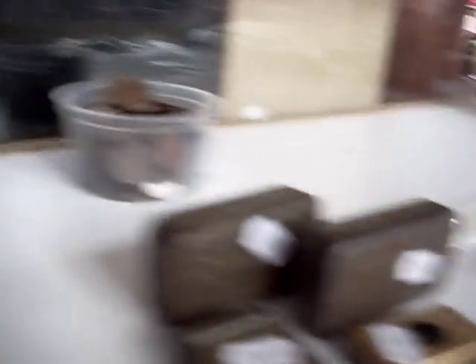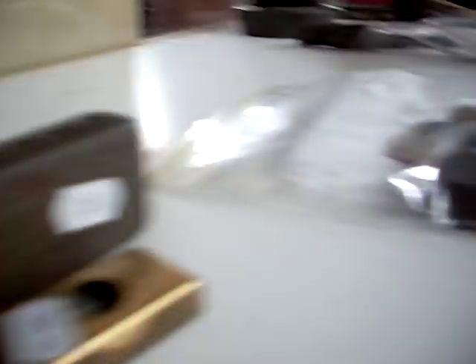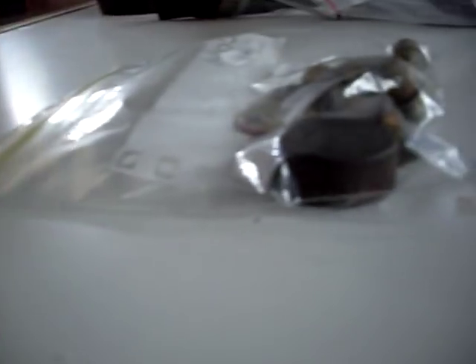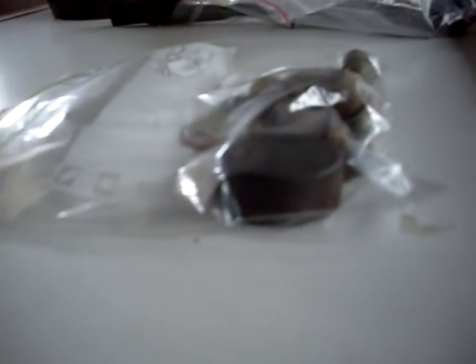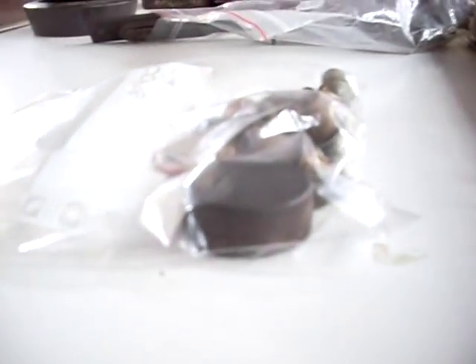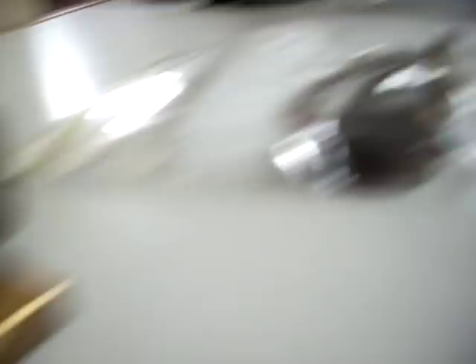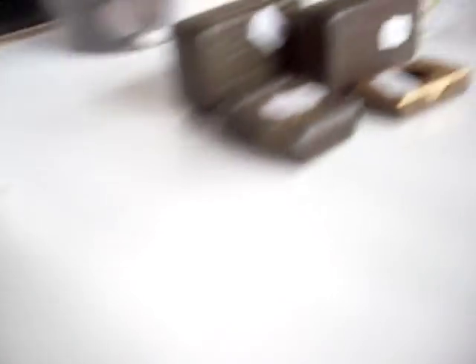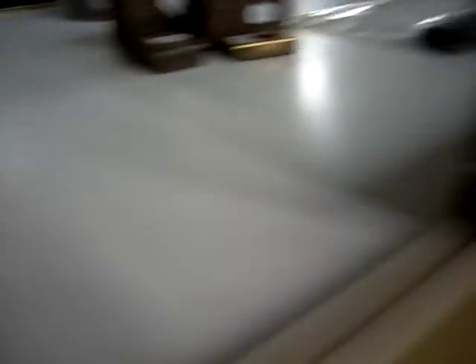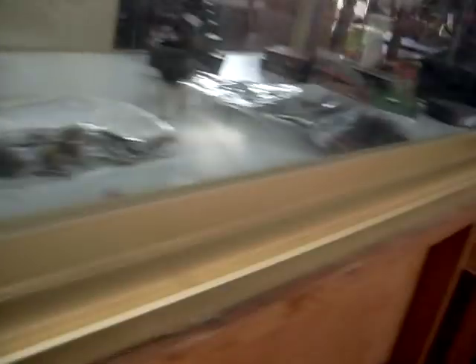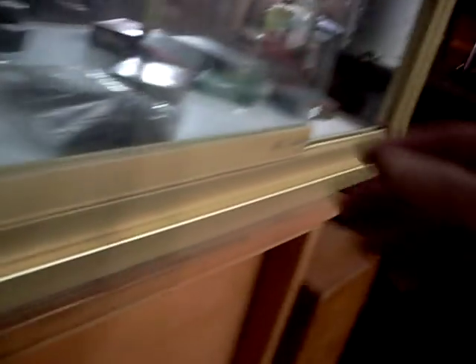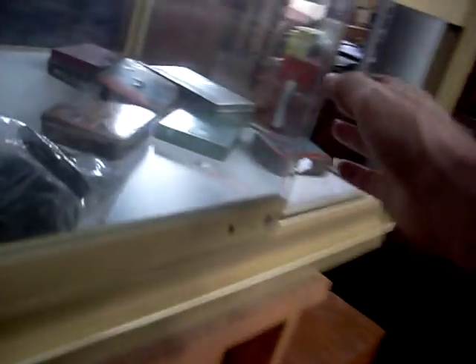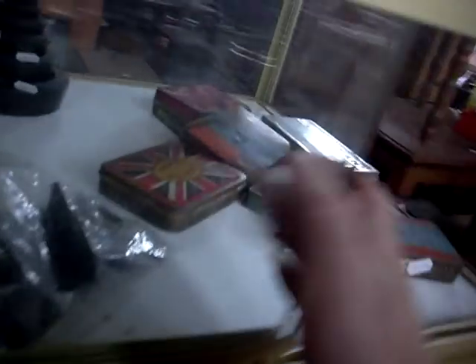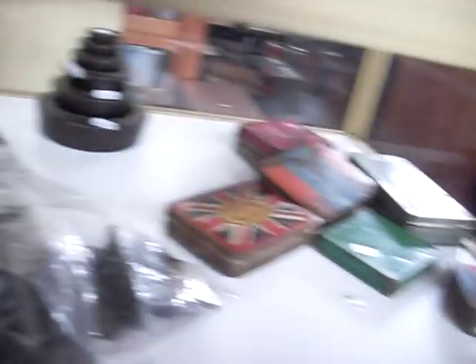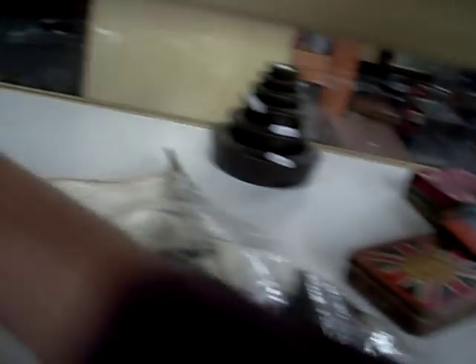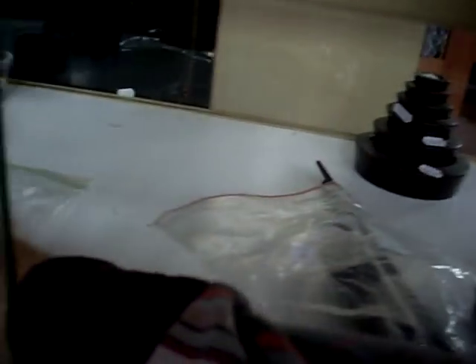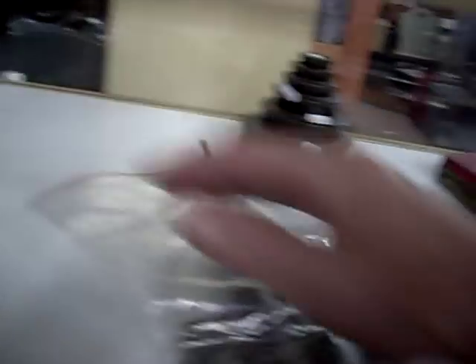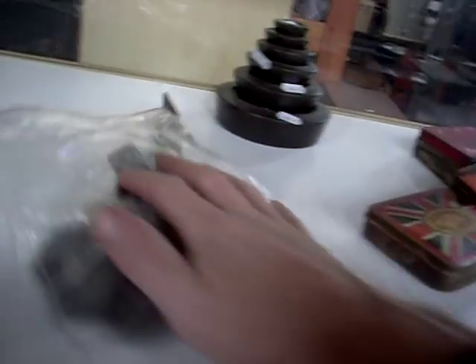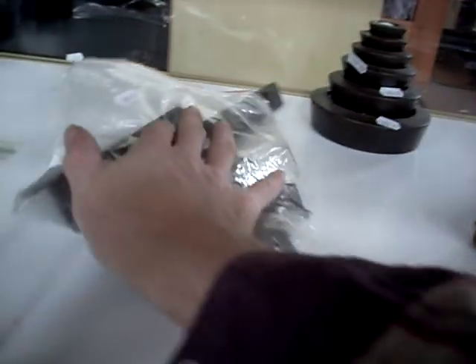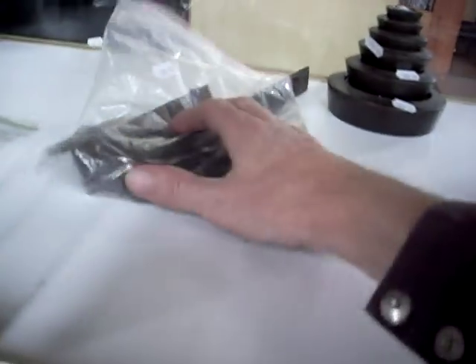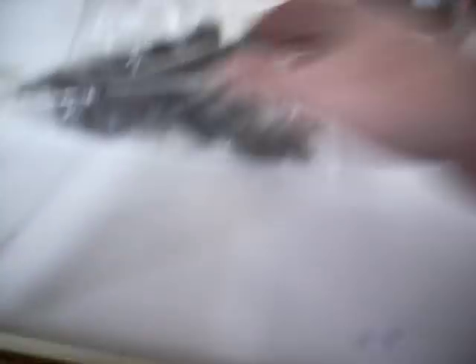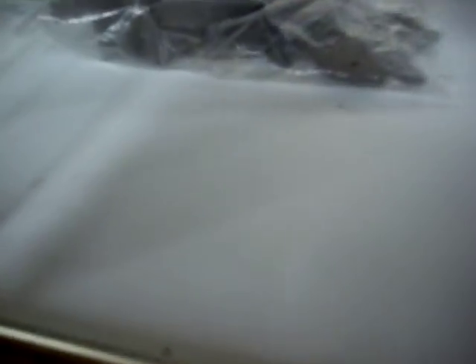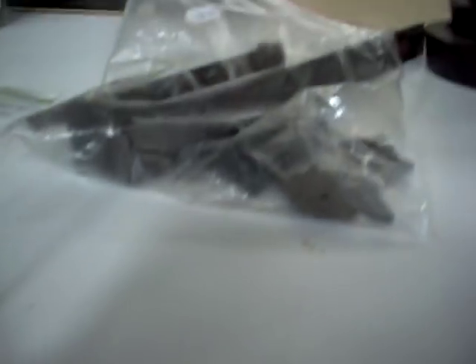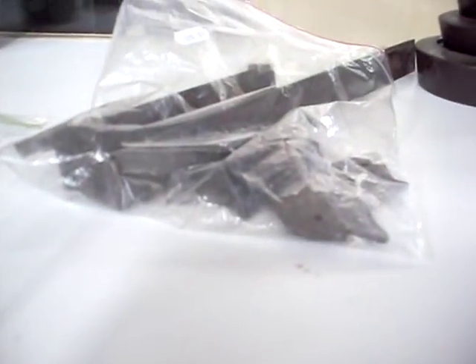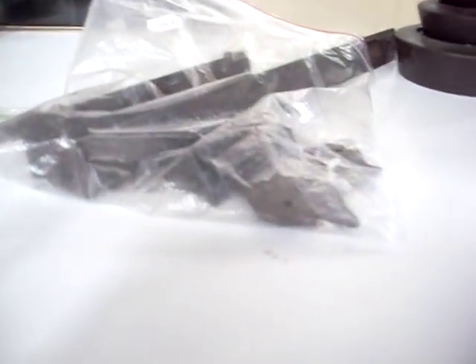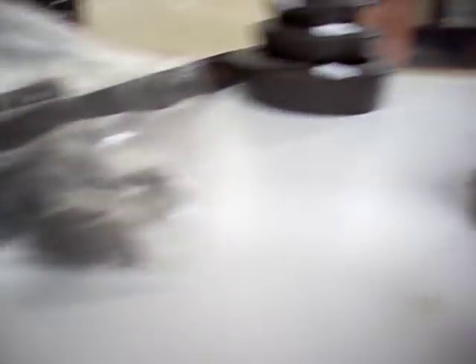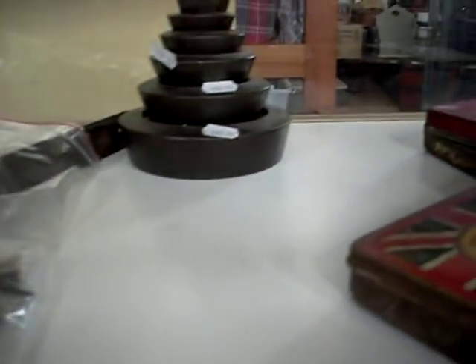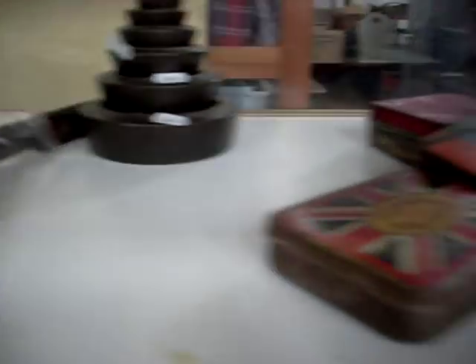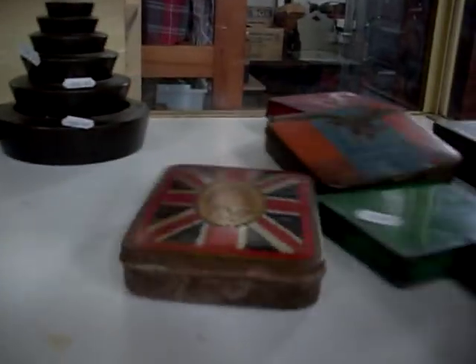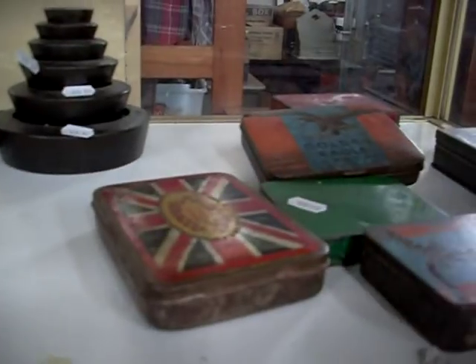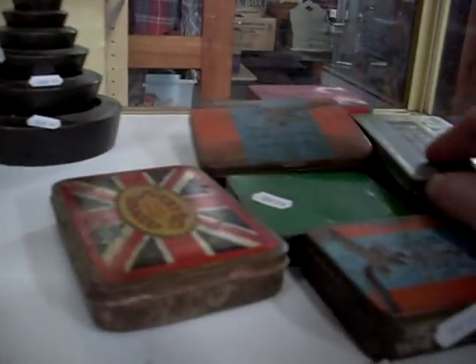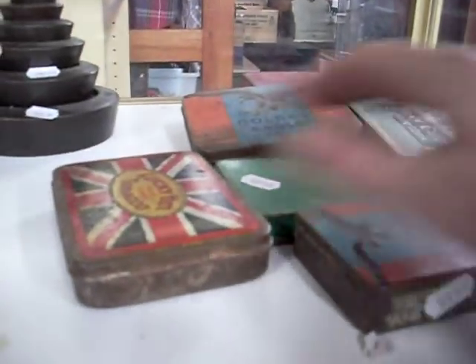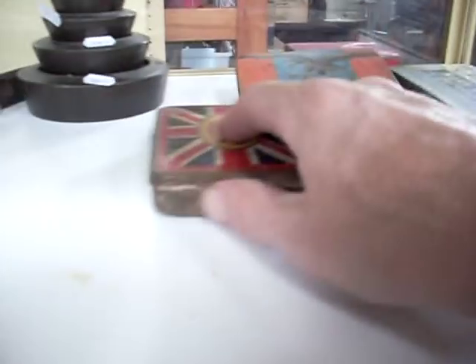Coins, funny other little bits. This is a nice lot of Victorian sort of cast iron door bolts and sort of escutcheons and stuff. Weights. Tobacco tins.